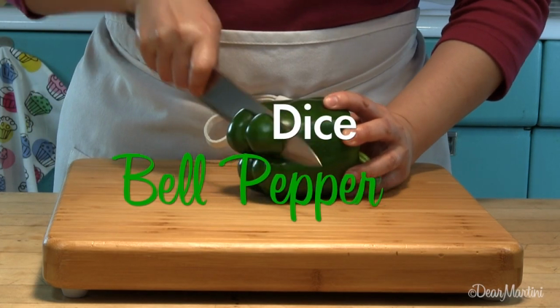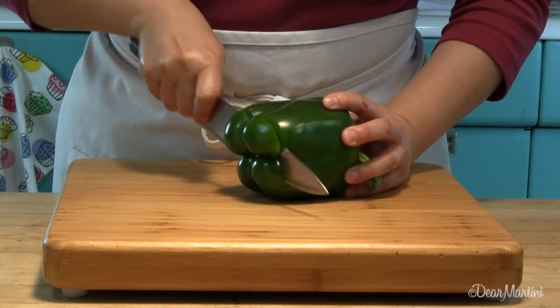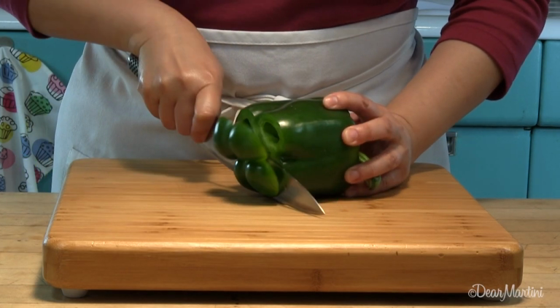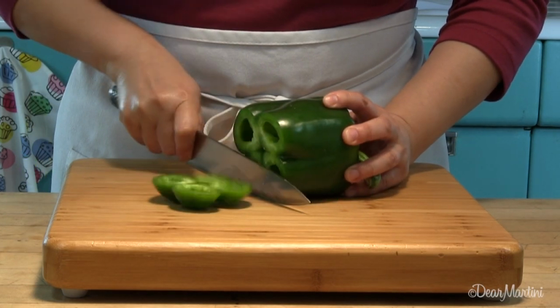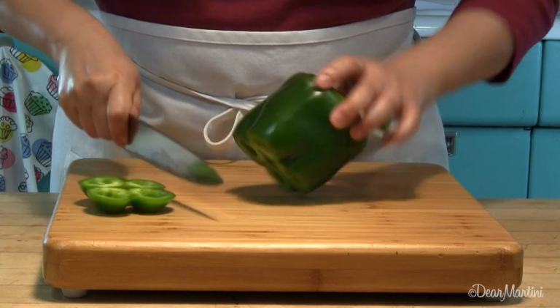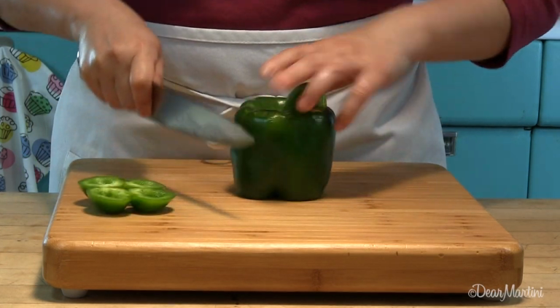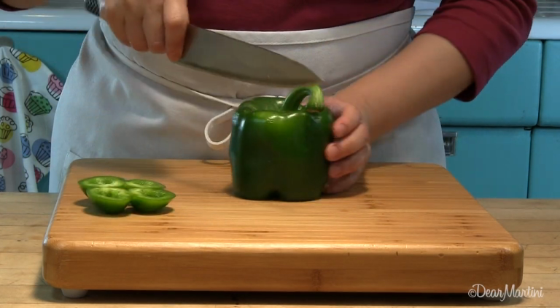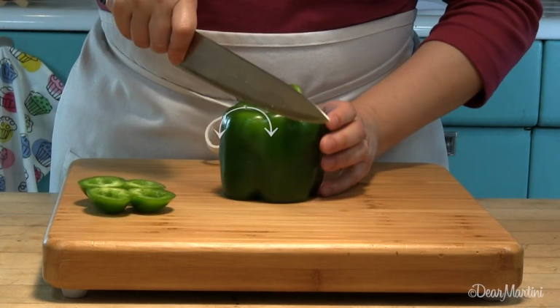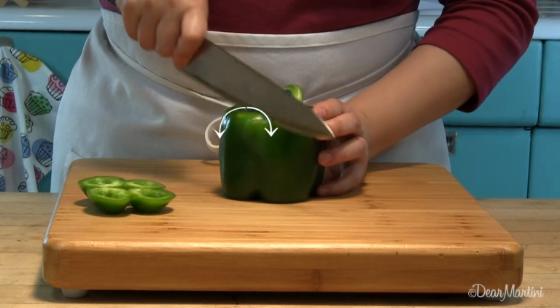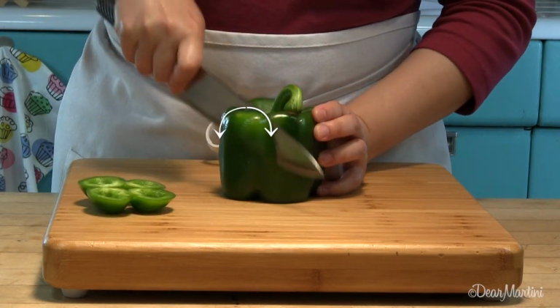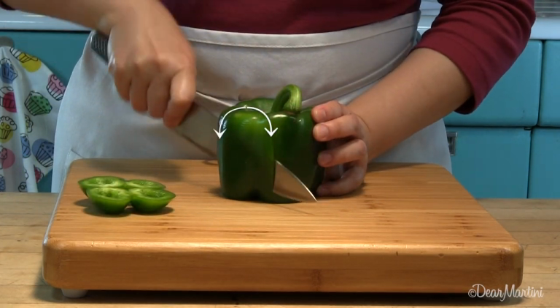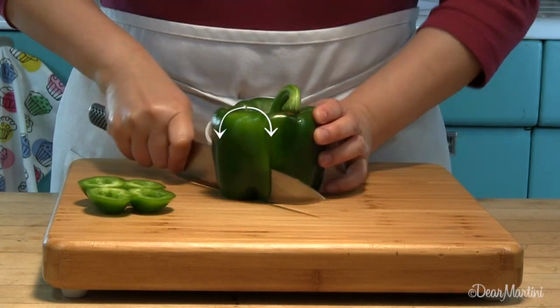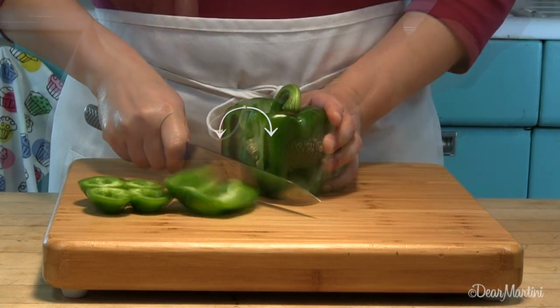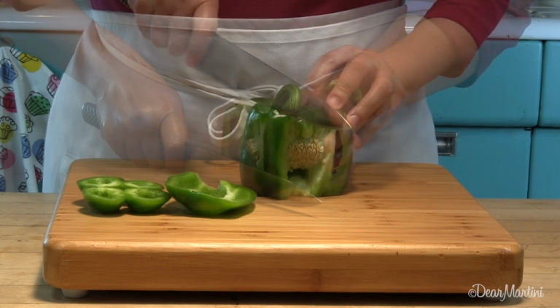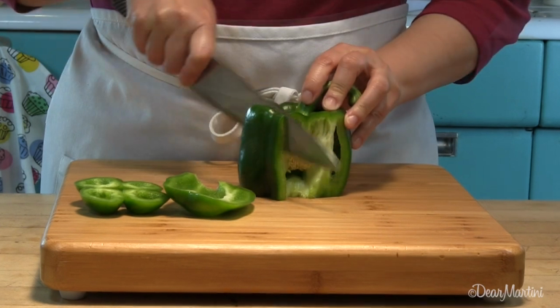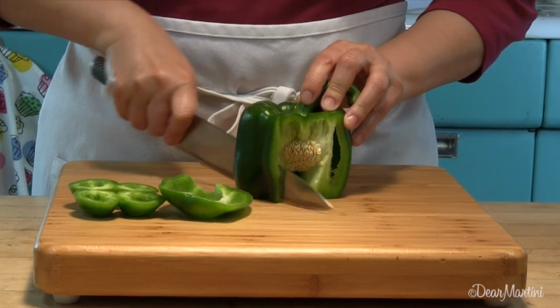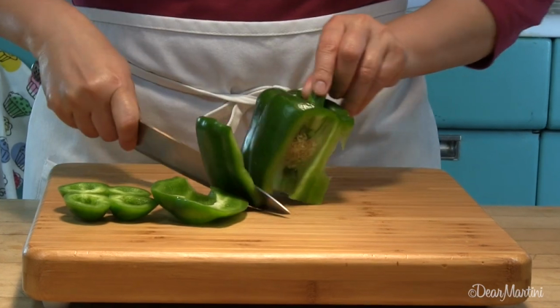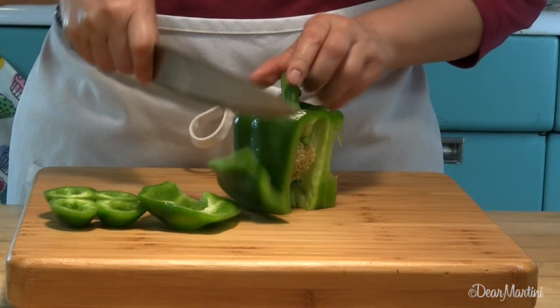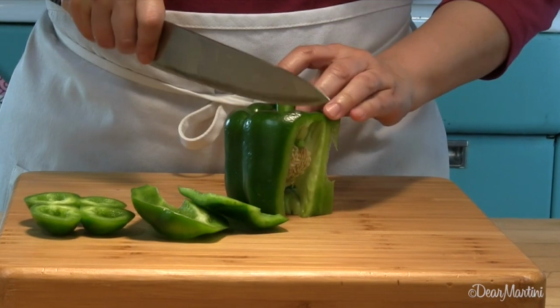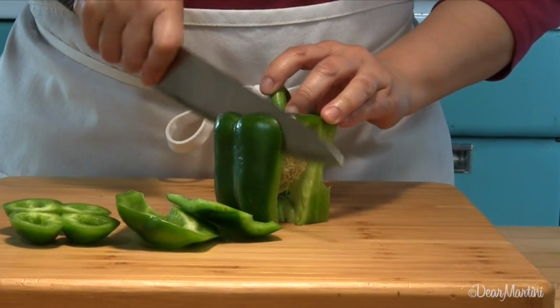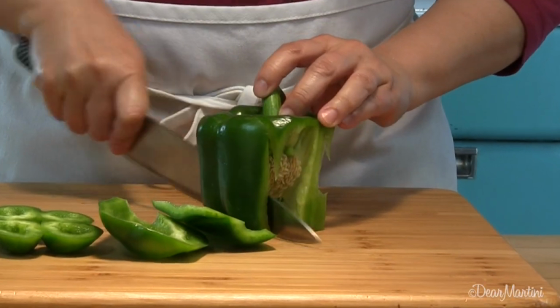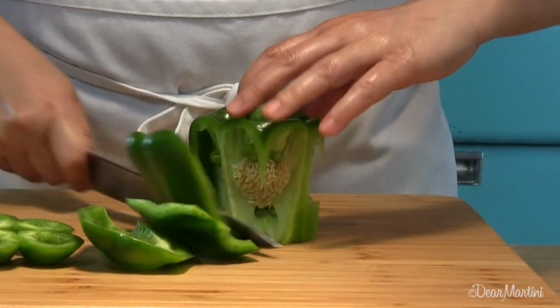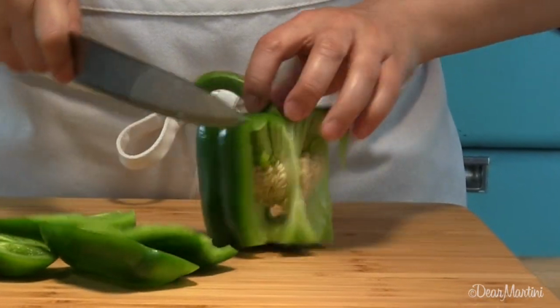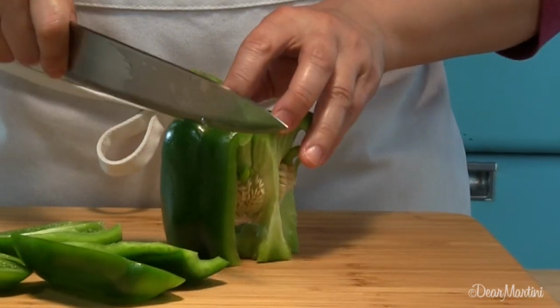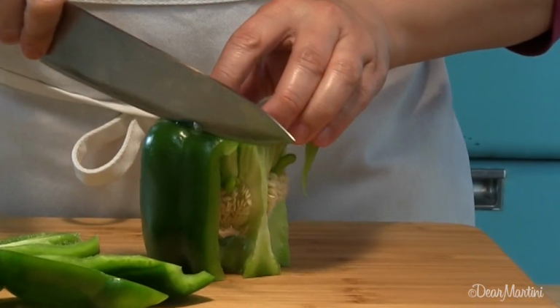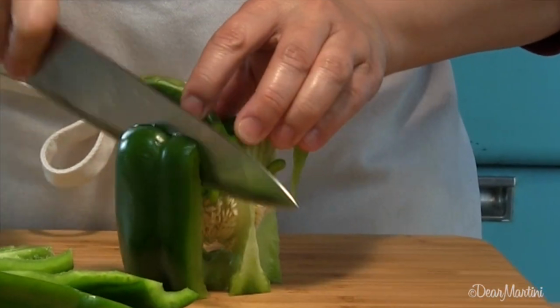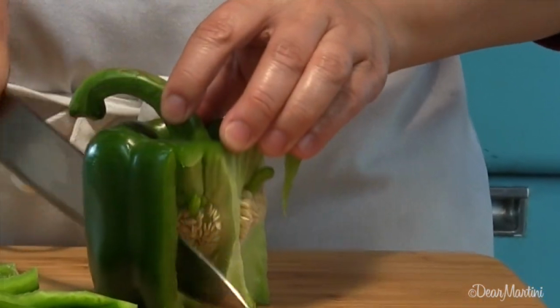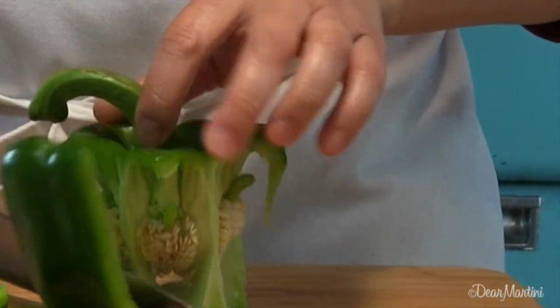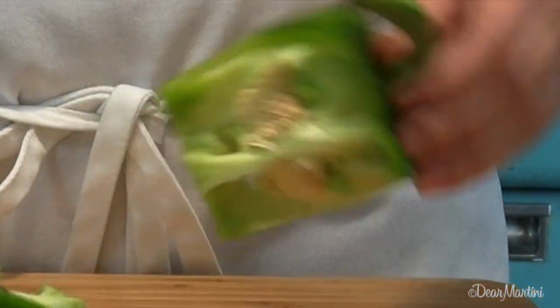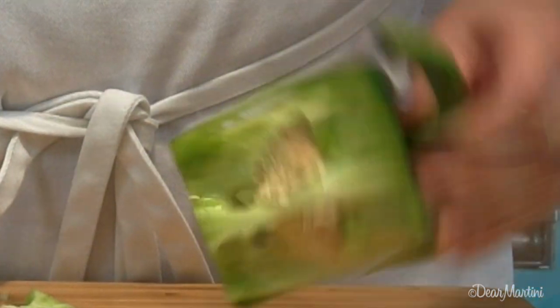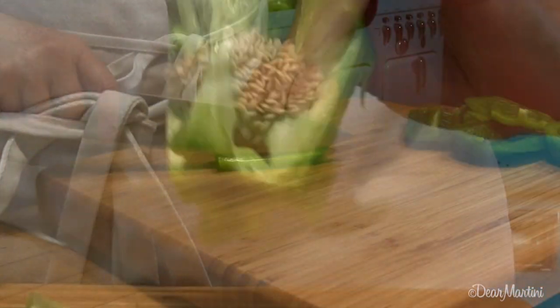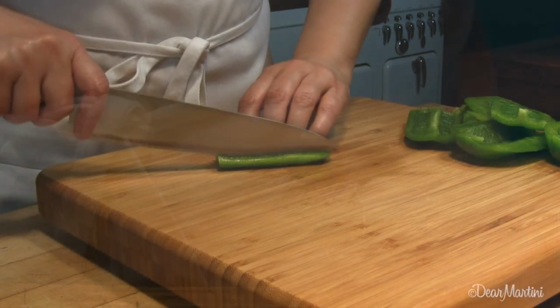Cut the base off to stabilize. Slice in between the indentations of the pepper. This method keeps the ribs, core, seeds, and stem intact for trash.